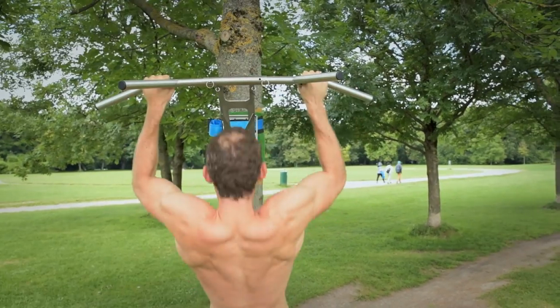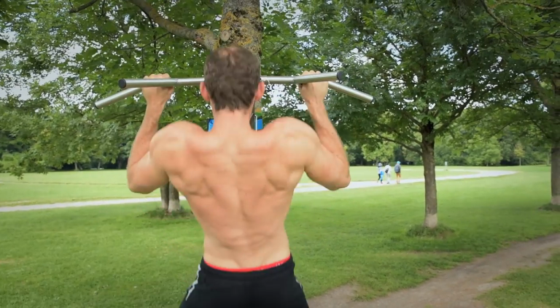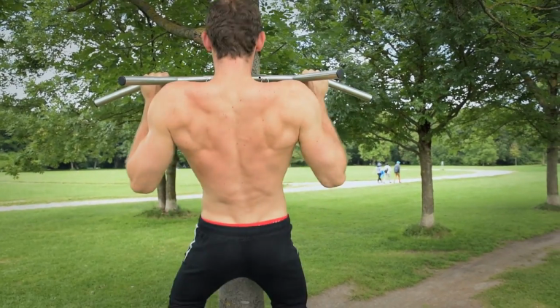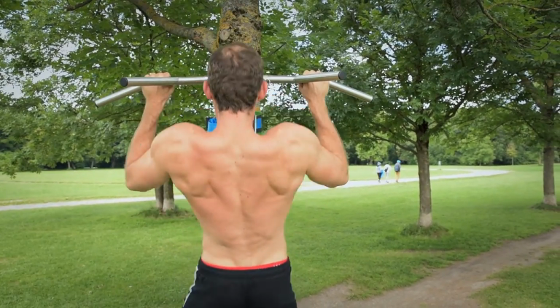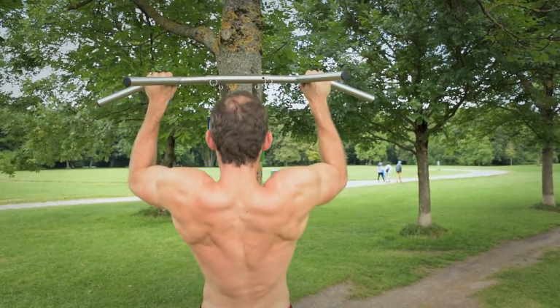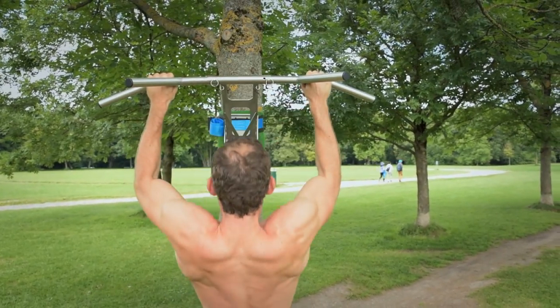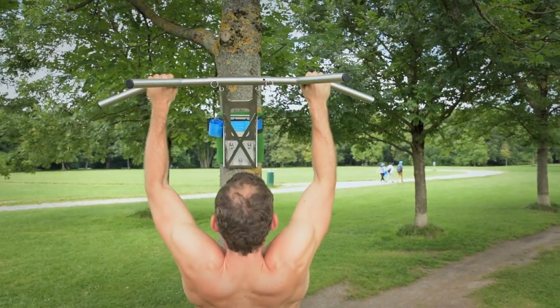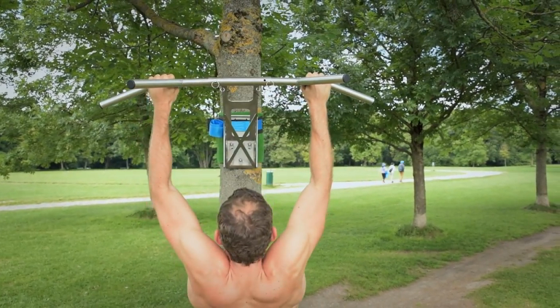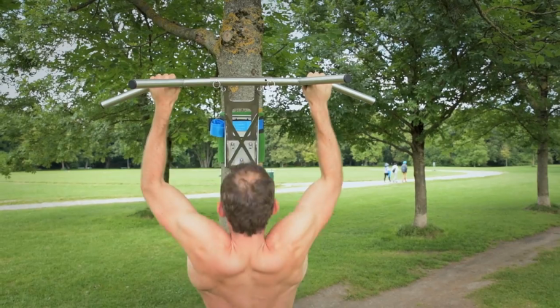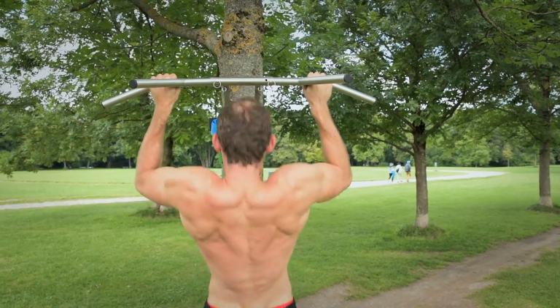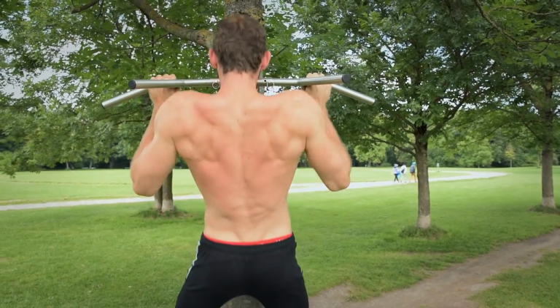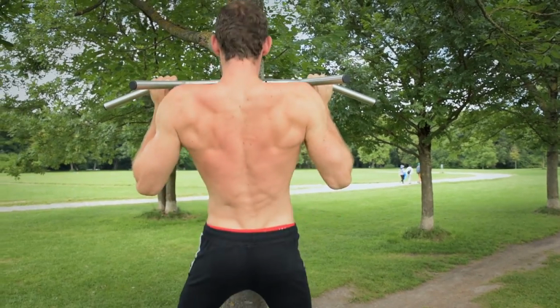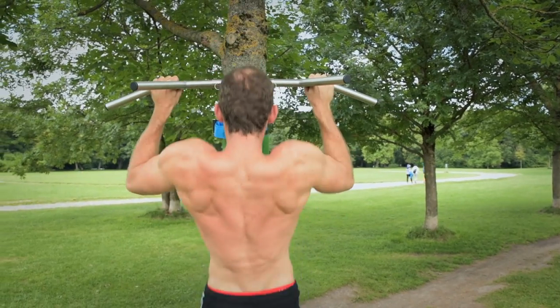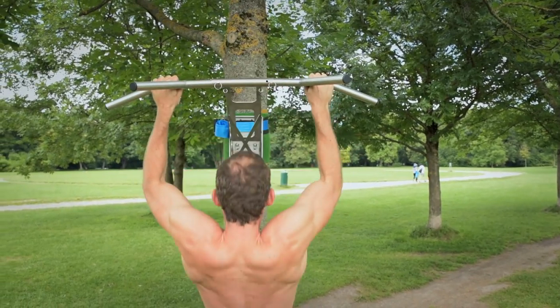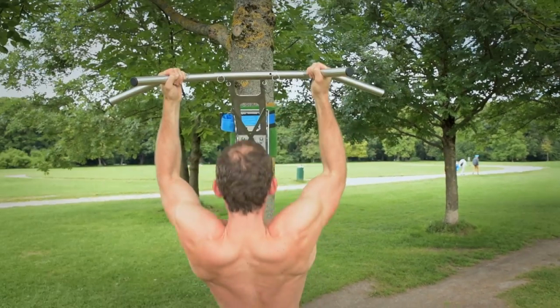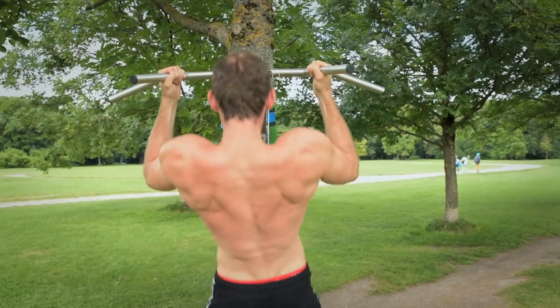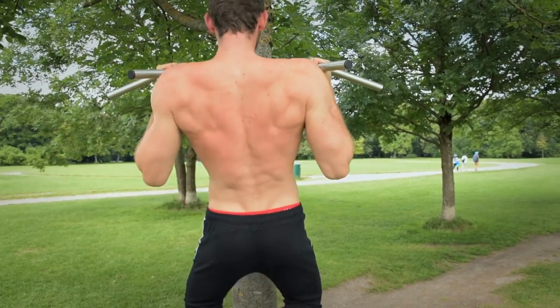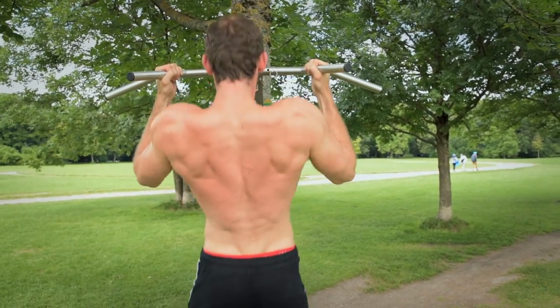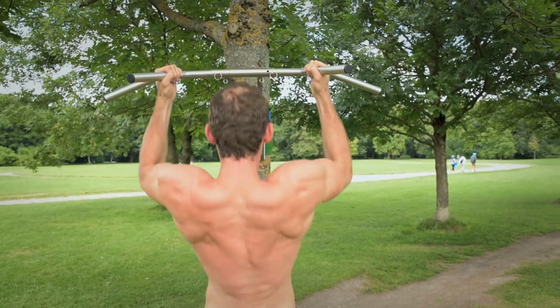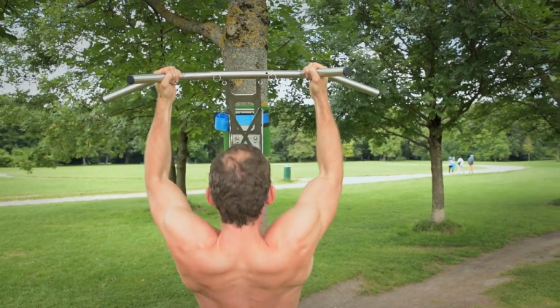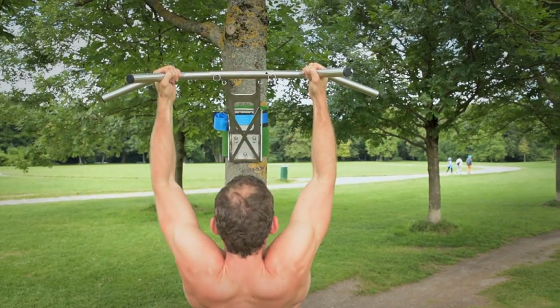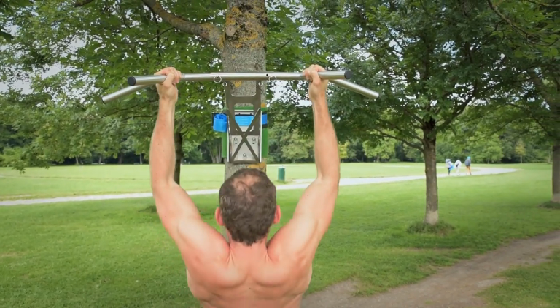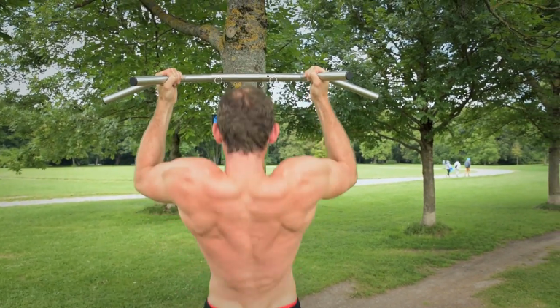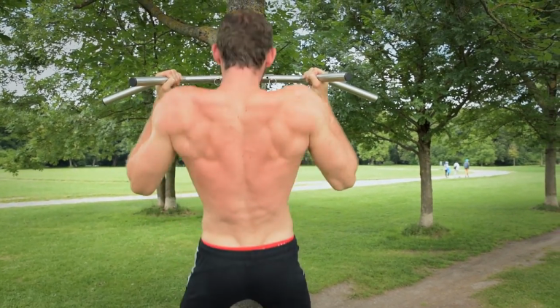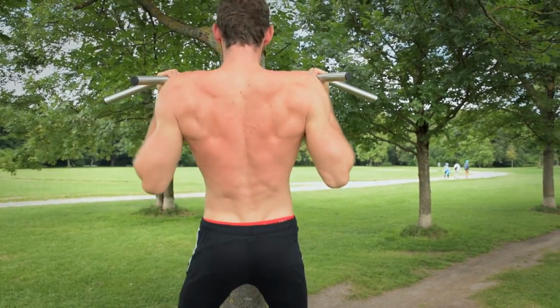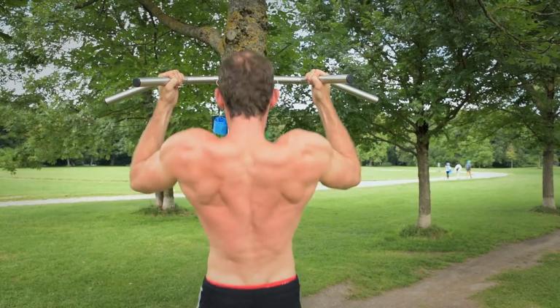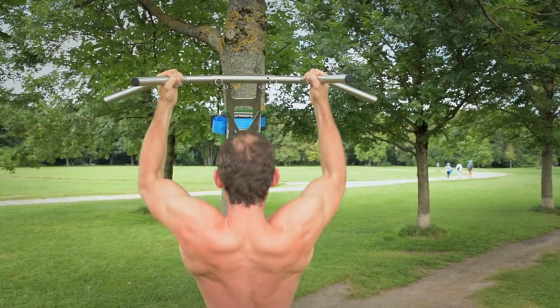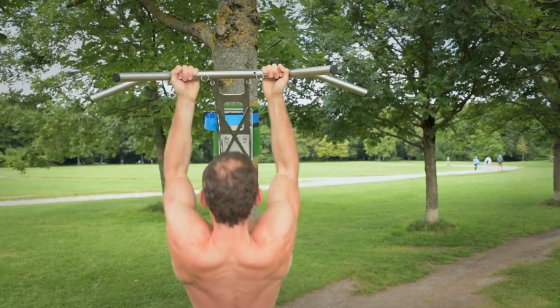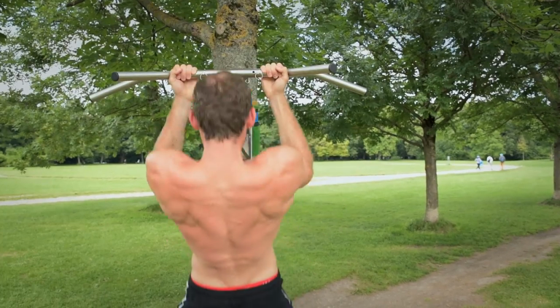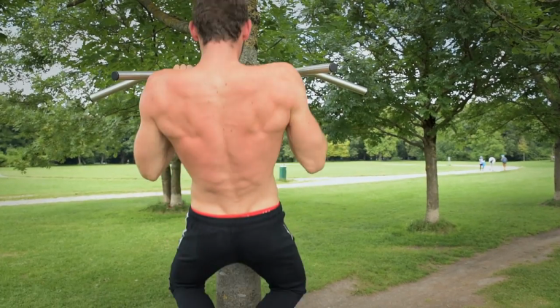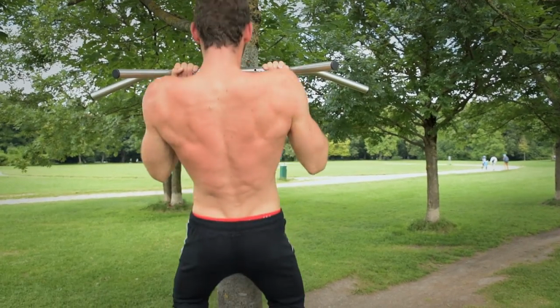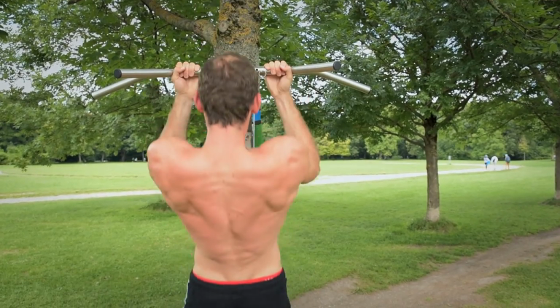The multibar offers you many different grip positions for pull-ups, creating various angles in order to work on multiple muscles in your back, arms and shoulders.